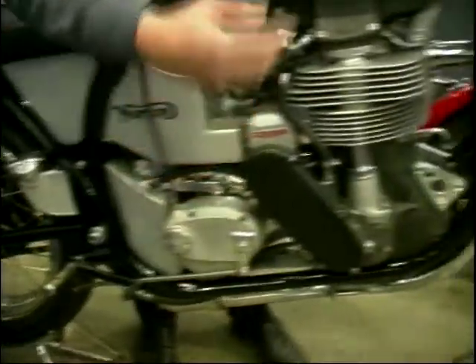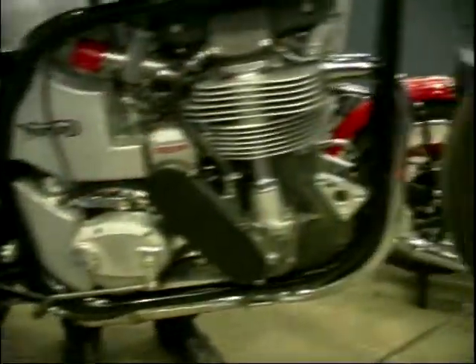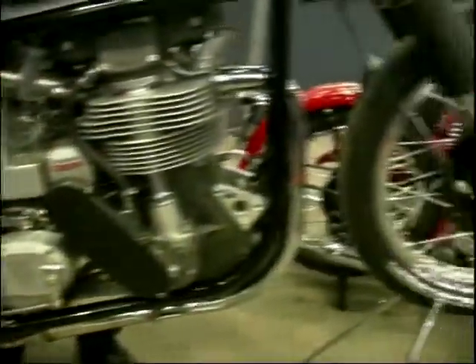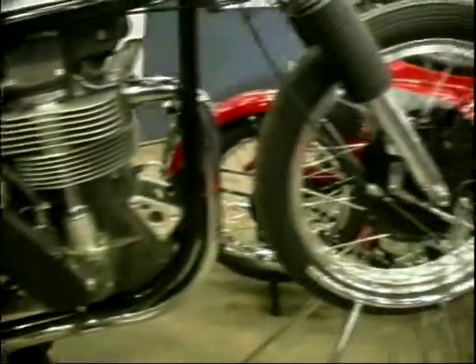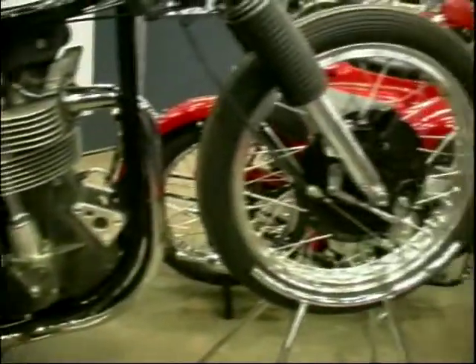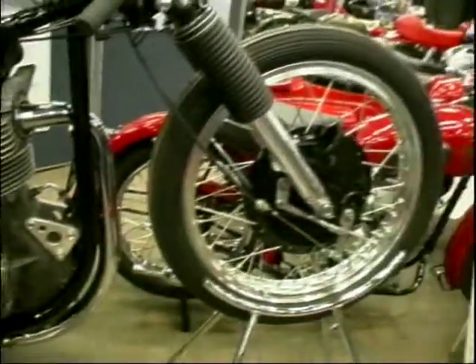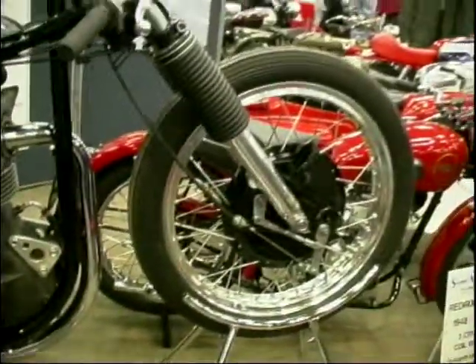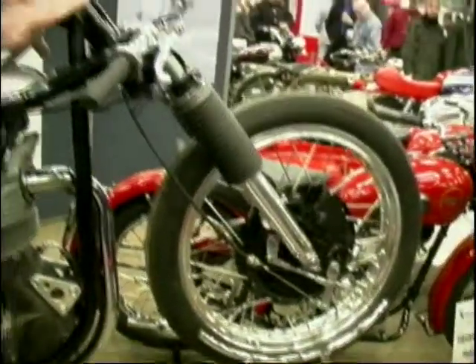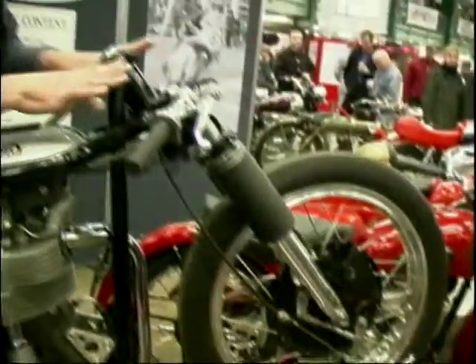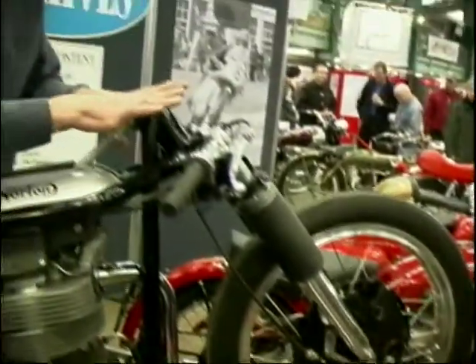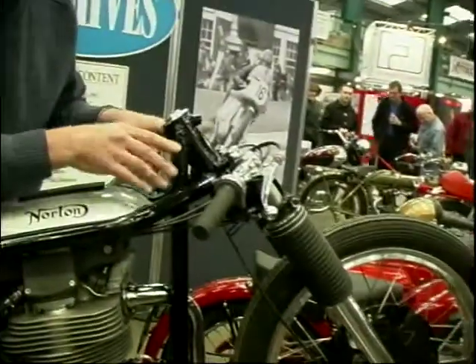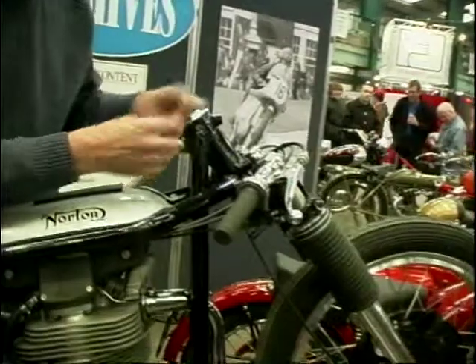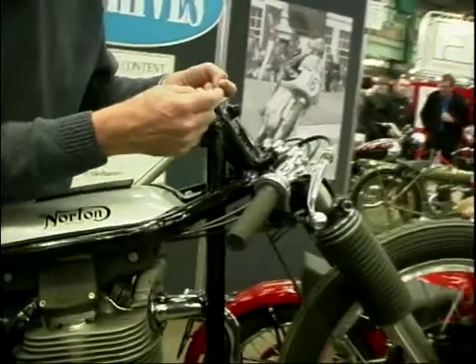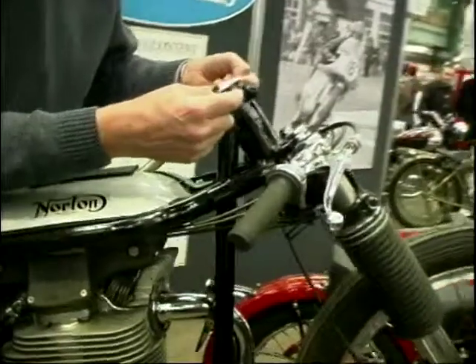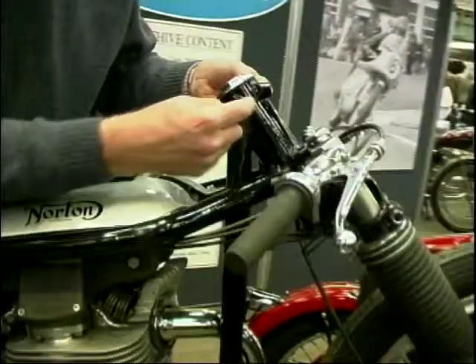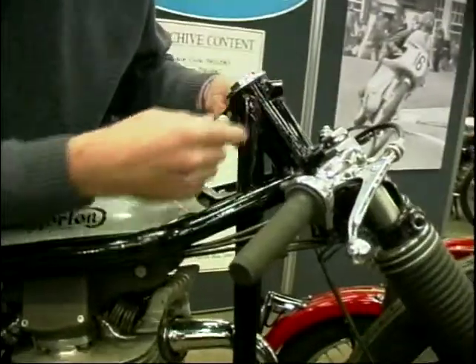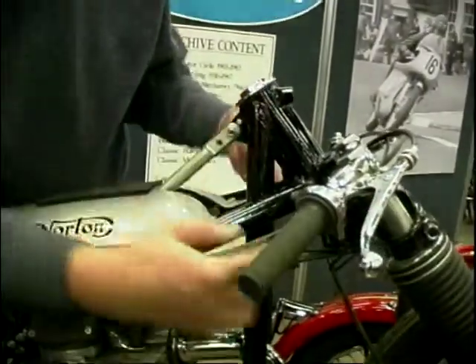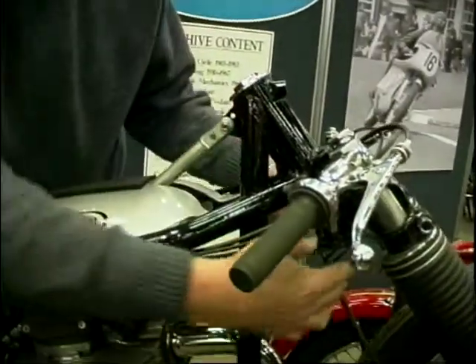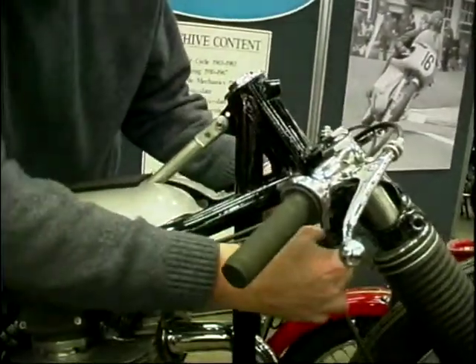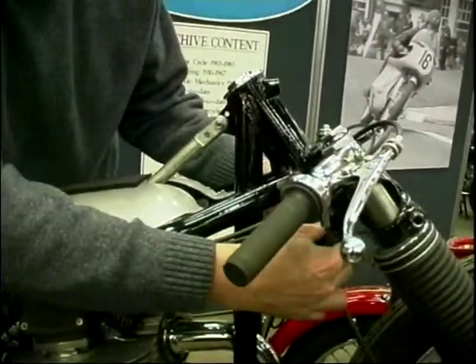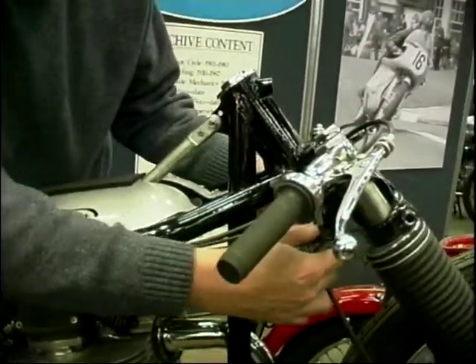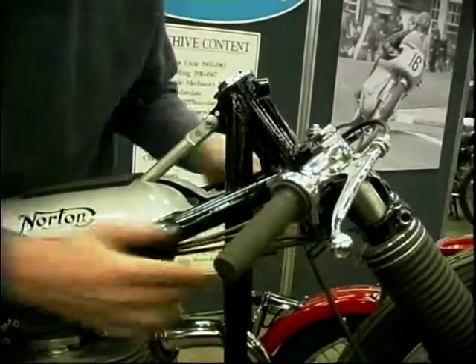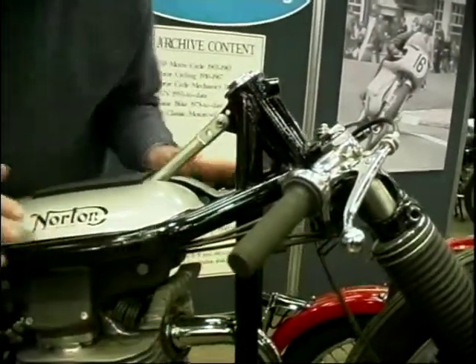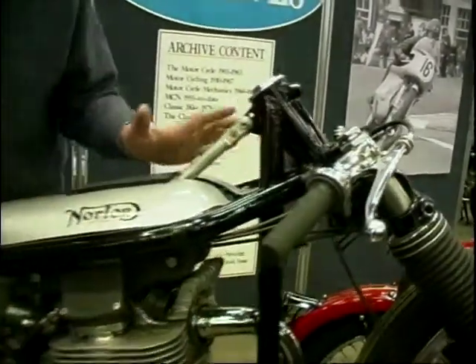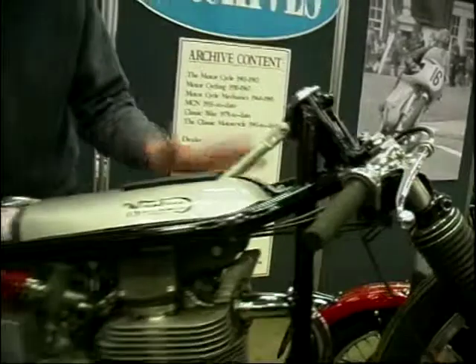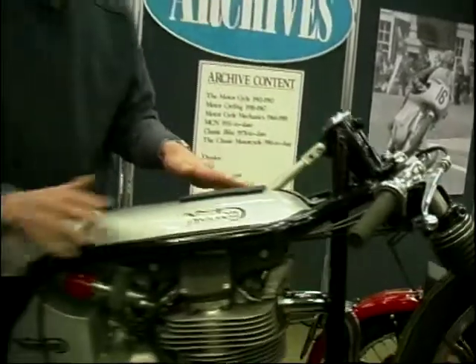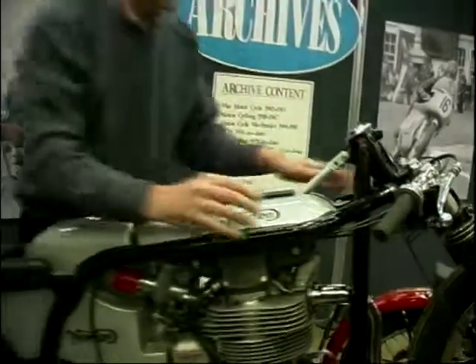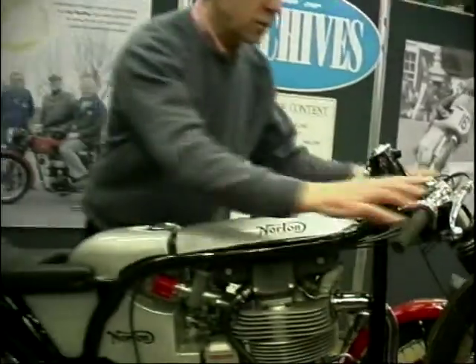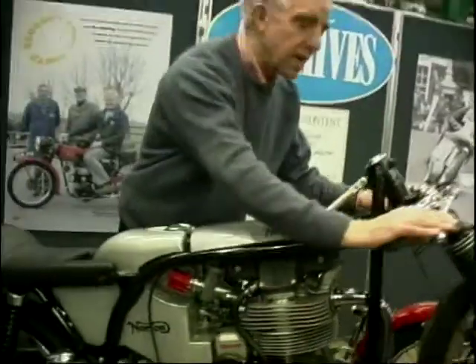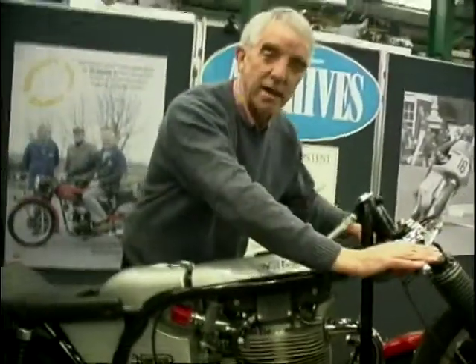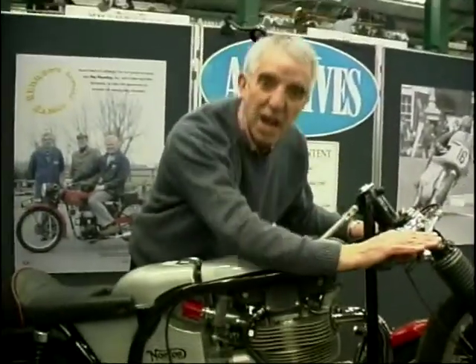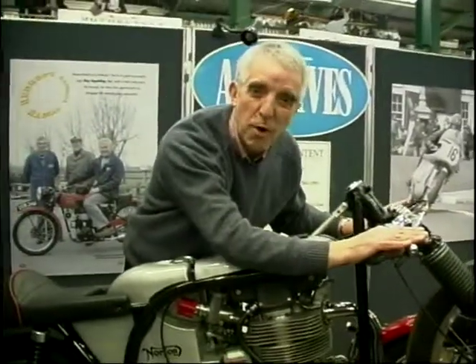And also, up at the top here there's no top yoke to the forks. It looks really odd — you've got the head stock, and then they beefed it up down below. But it meant you could really get low on this; you could really be a low boy.